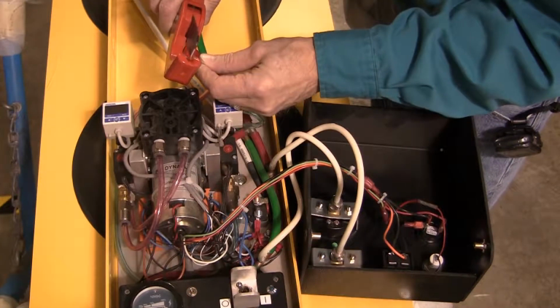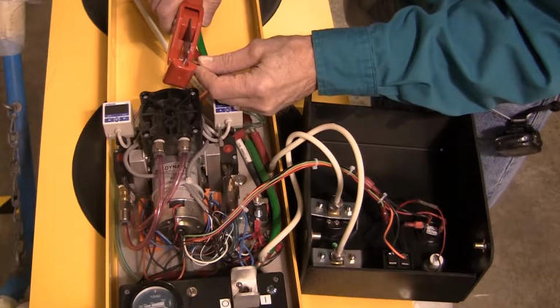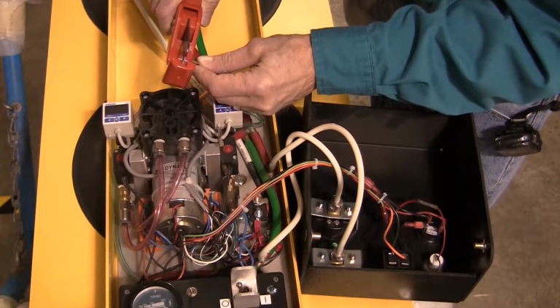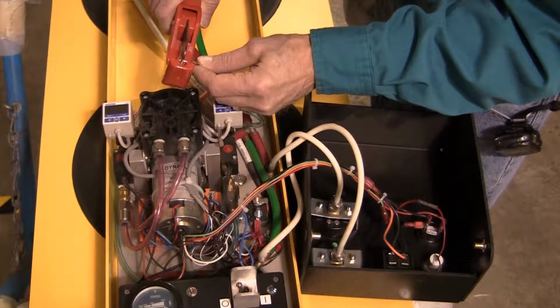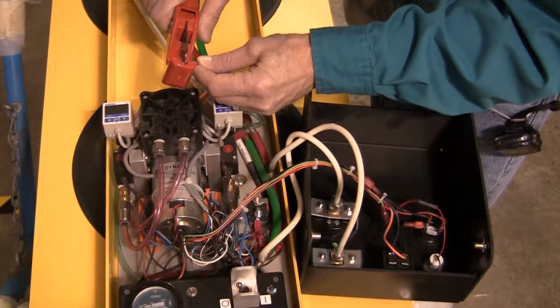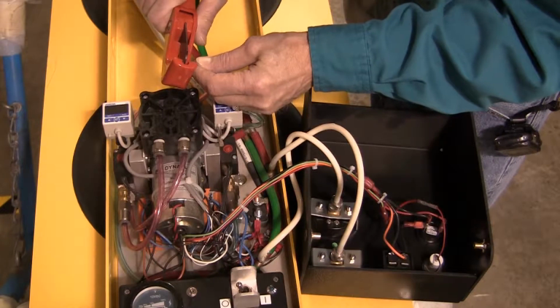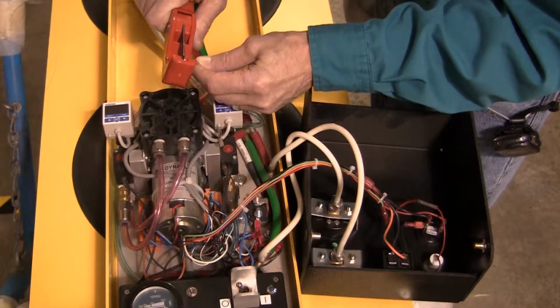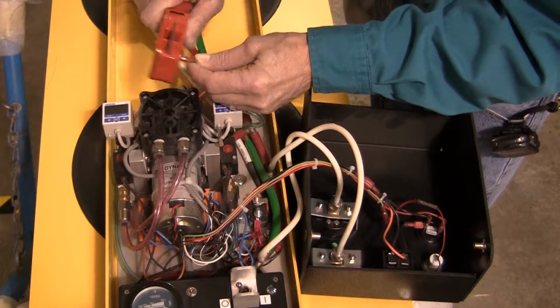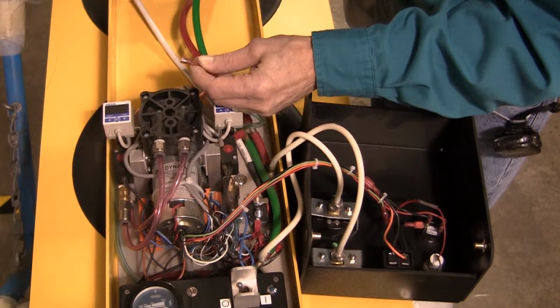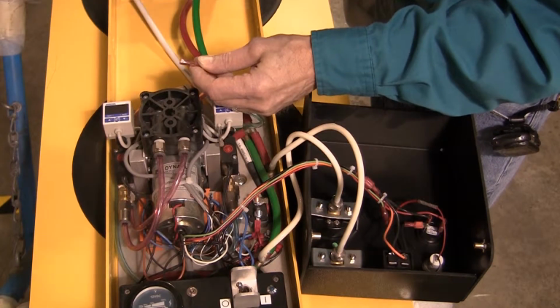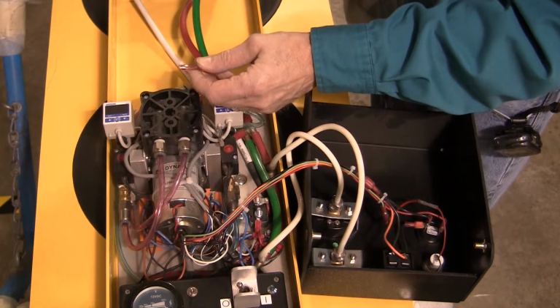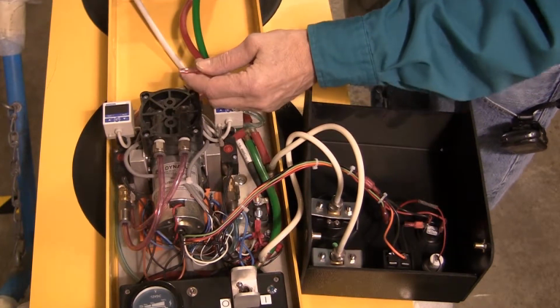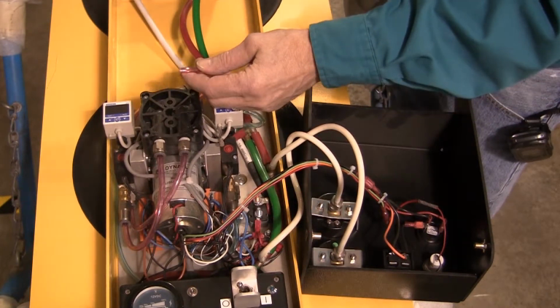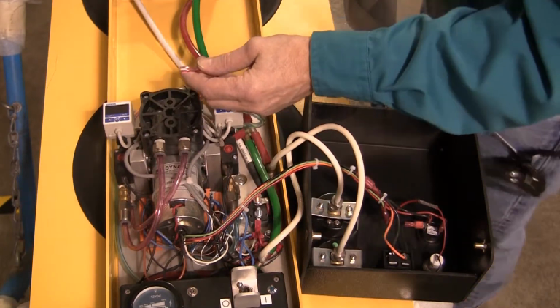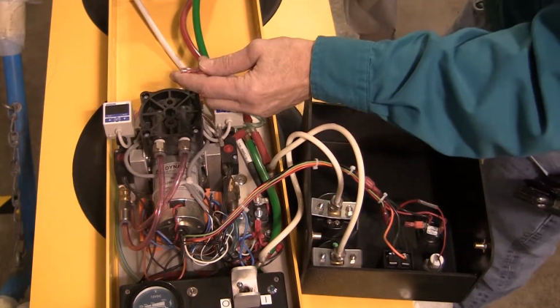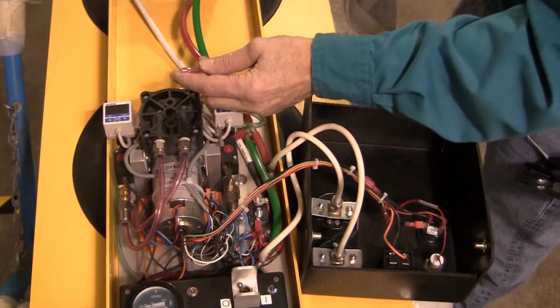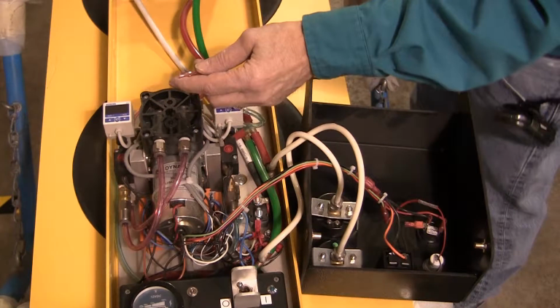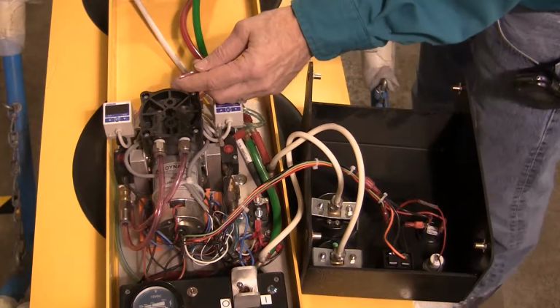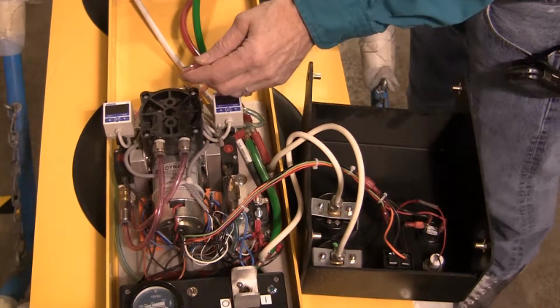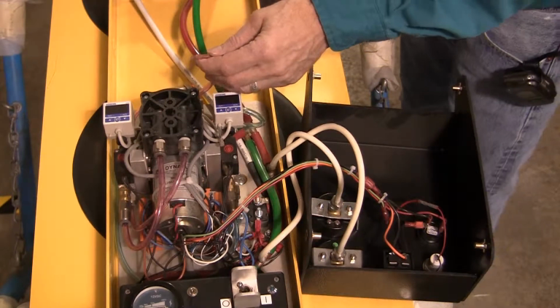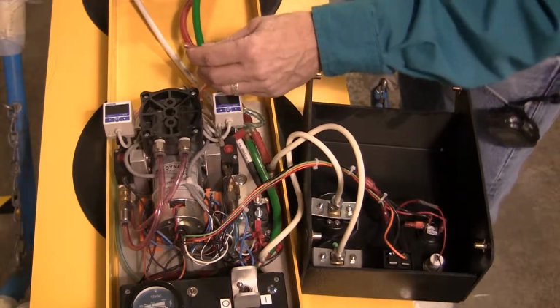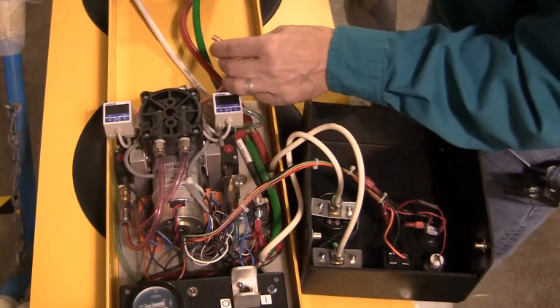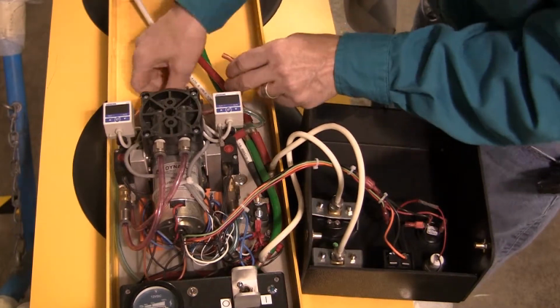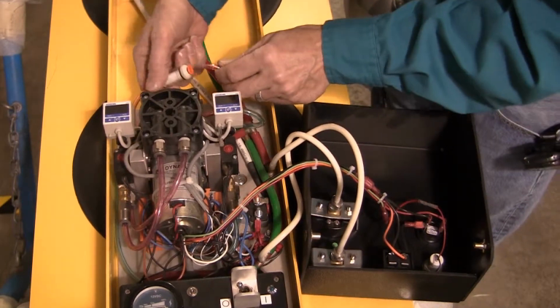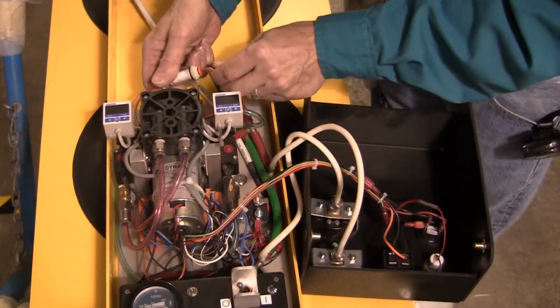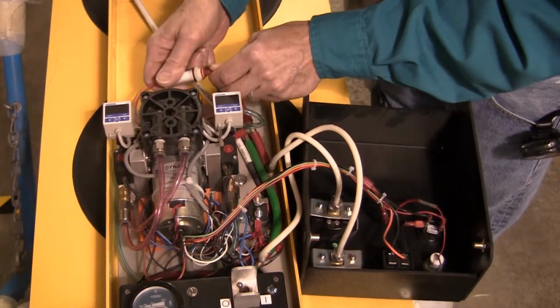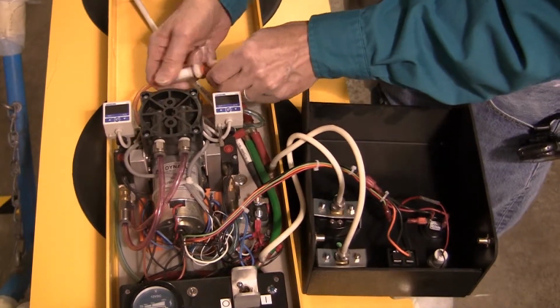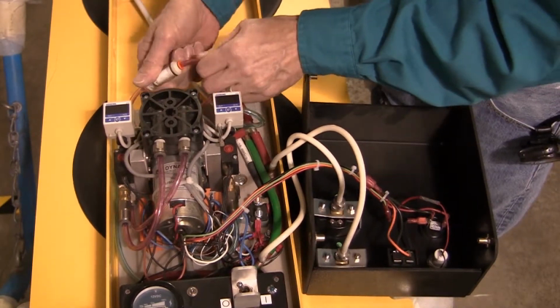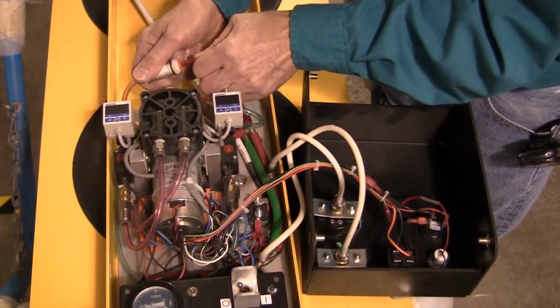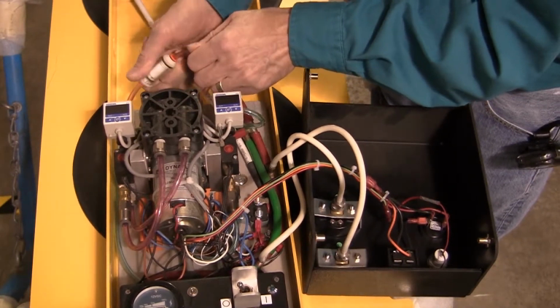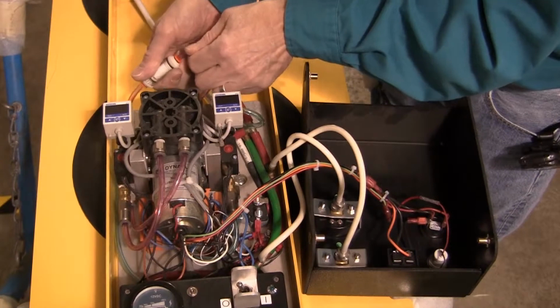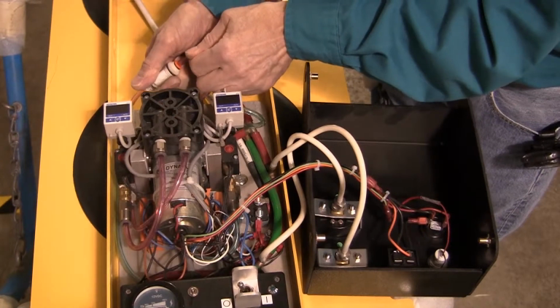Be sure to cut the hose squarely, preferably using a hose cutter as shown. Reinsert the hose in the fitting and then pull on the hose to make sure that it forms a tight seal with the fitting.